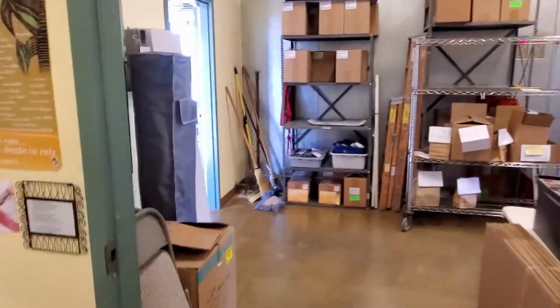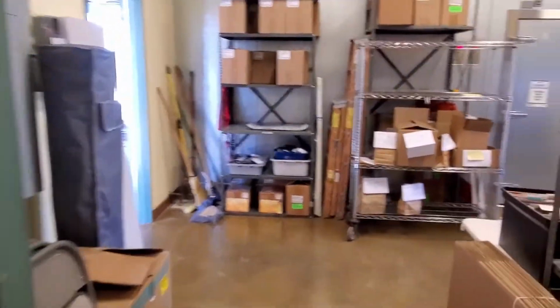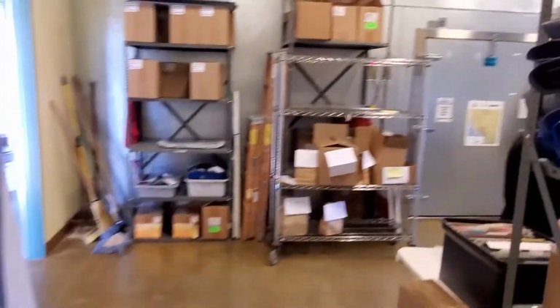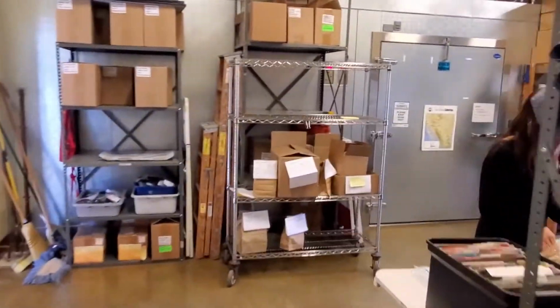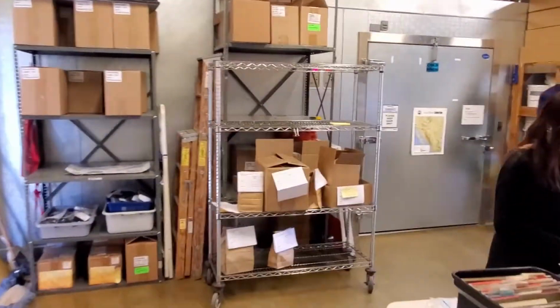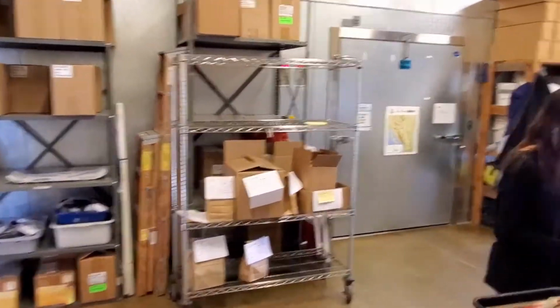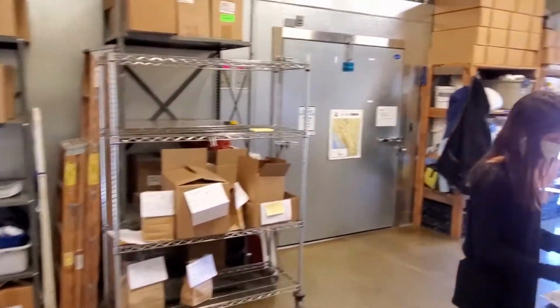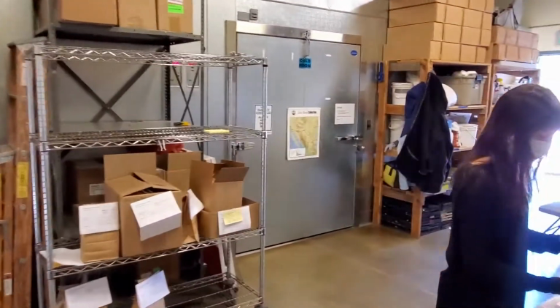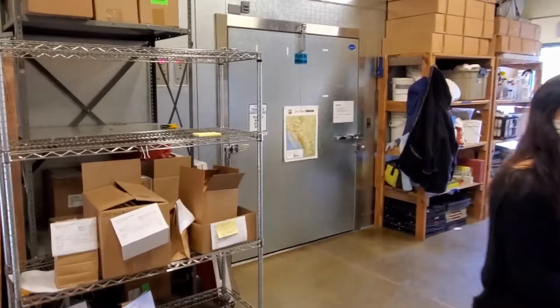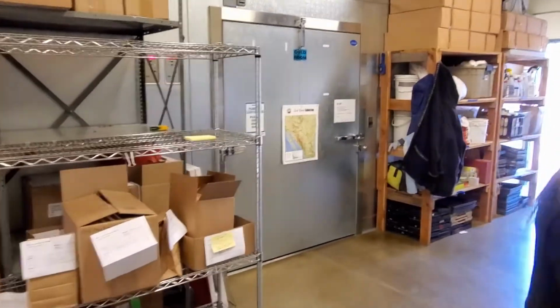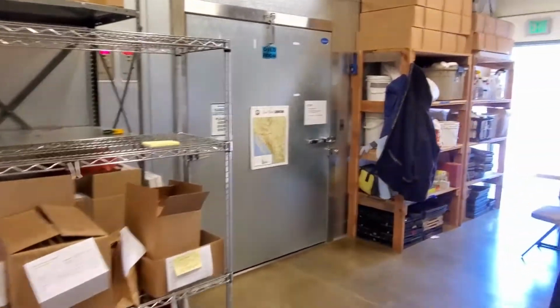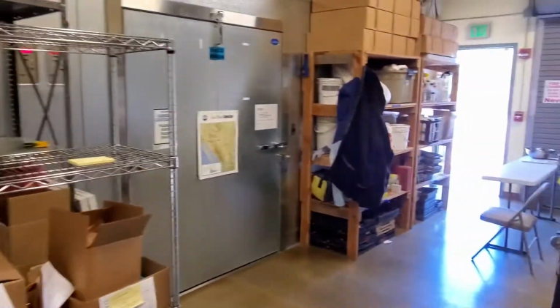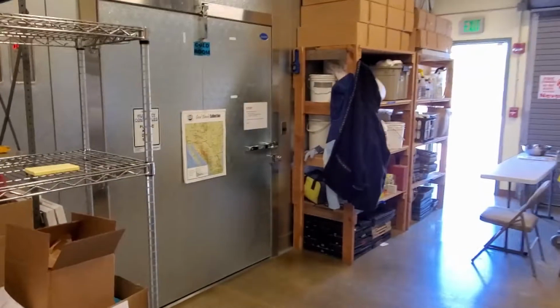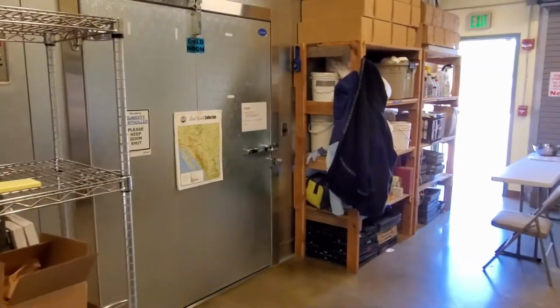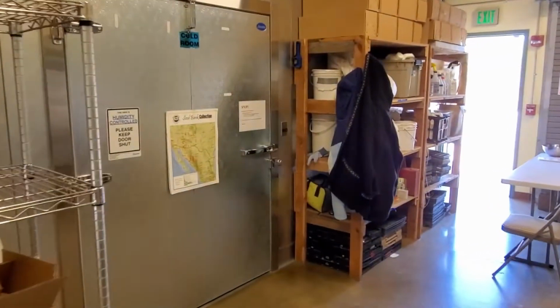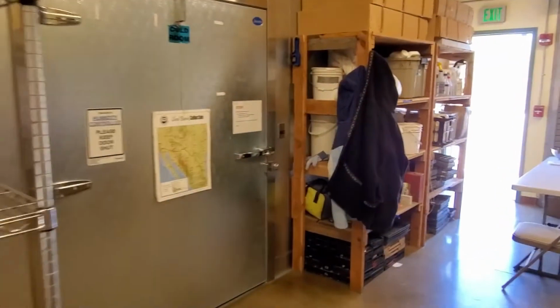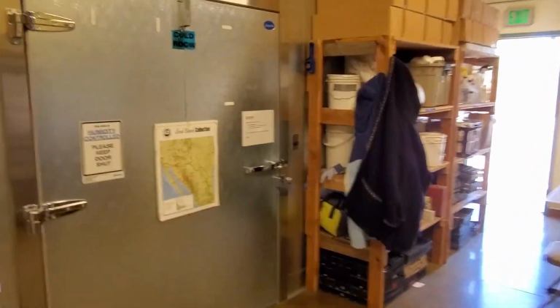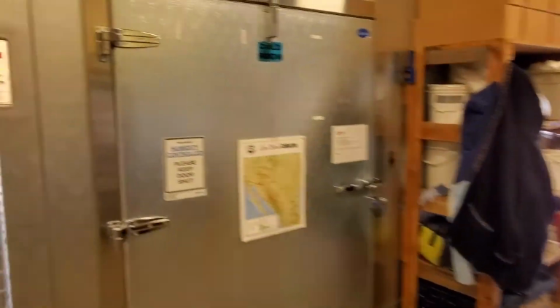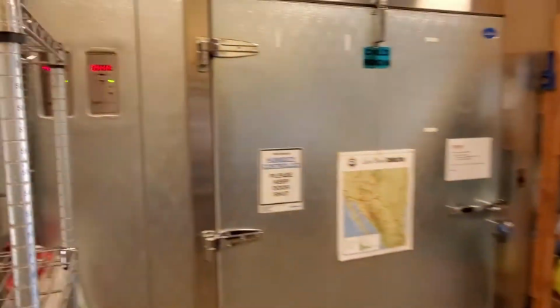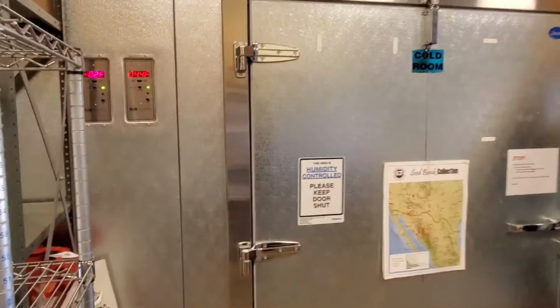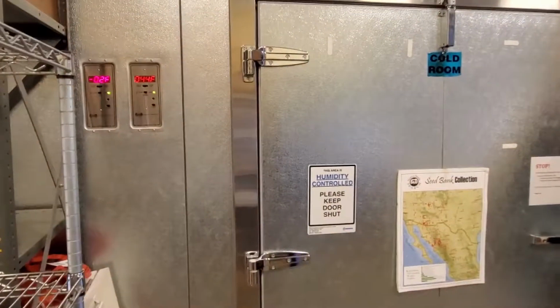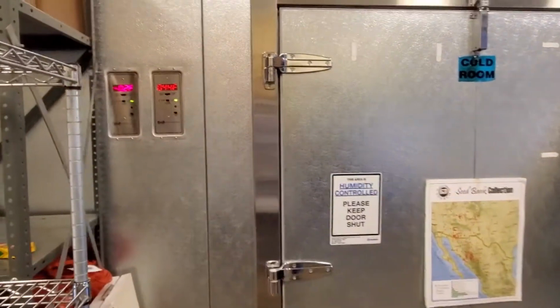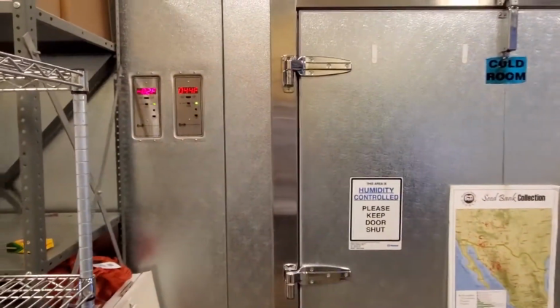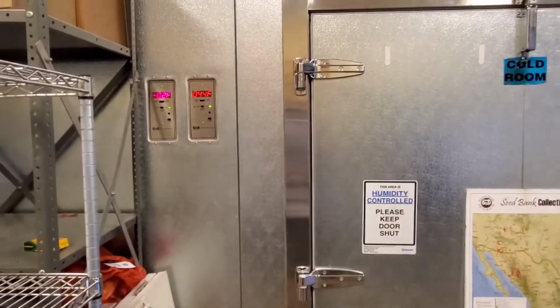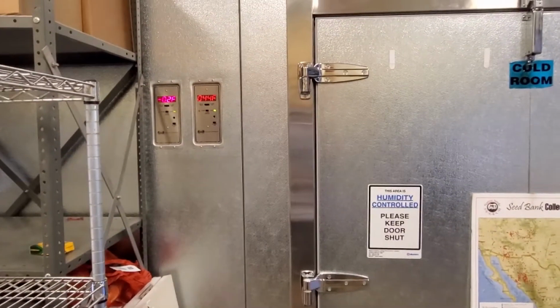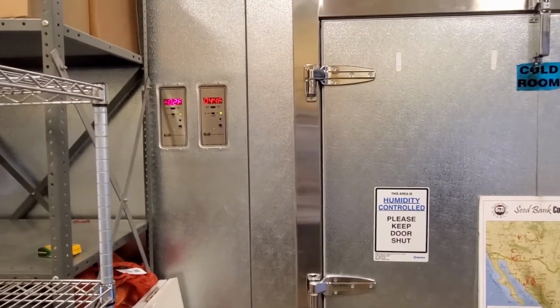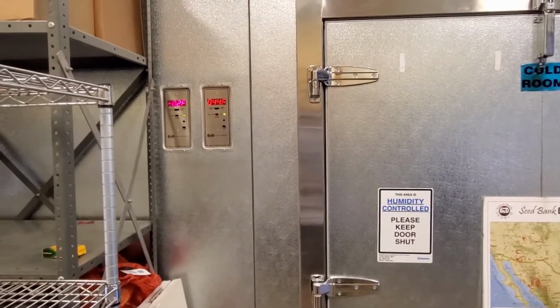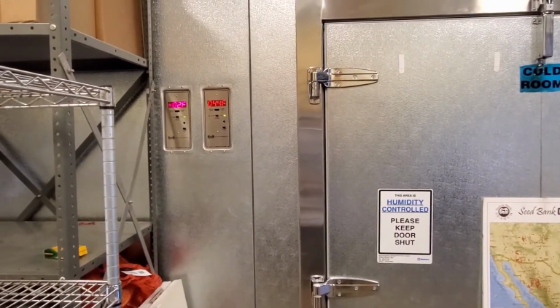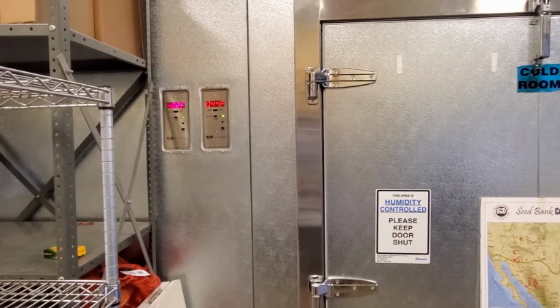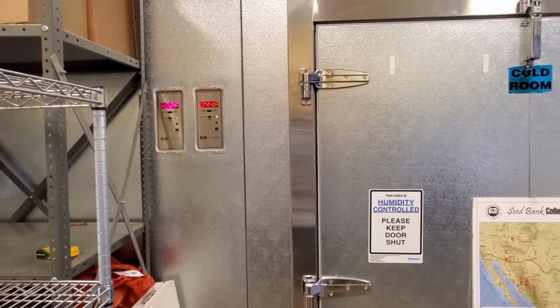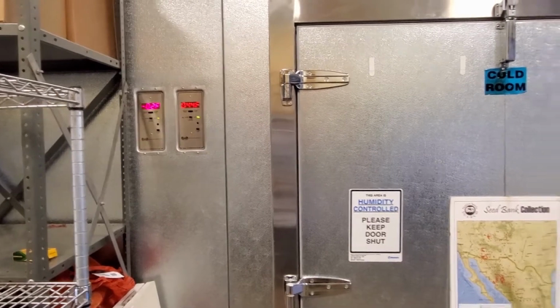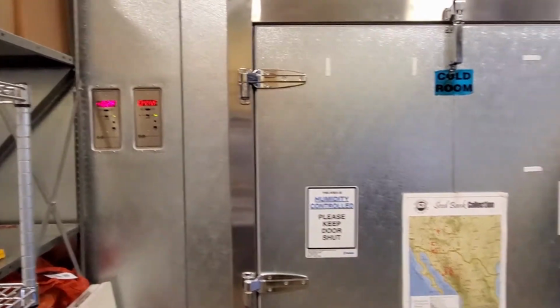Seeds that do come into cold storage come into our main cold room, and you can see here from our panel we've got a deep freeze and a general cool storage.